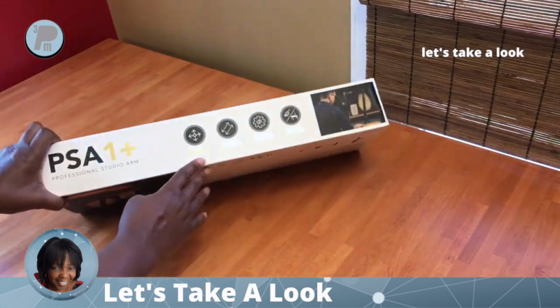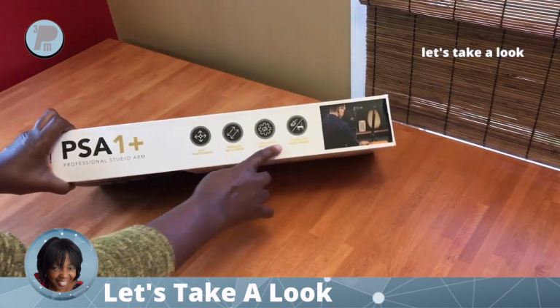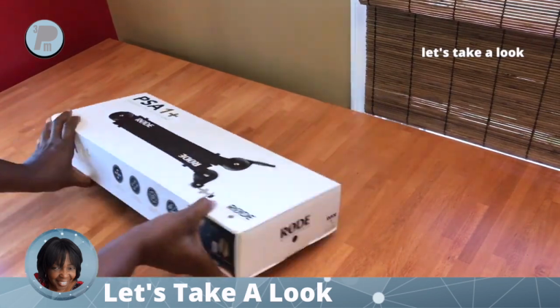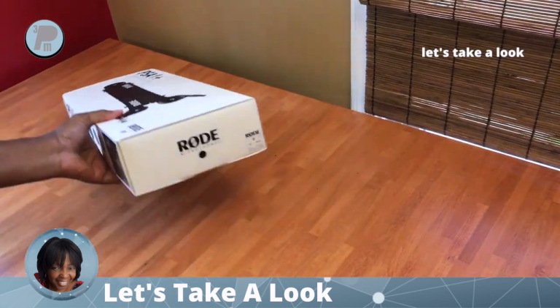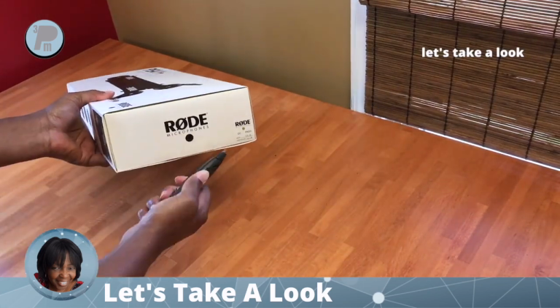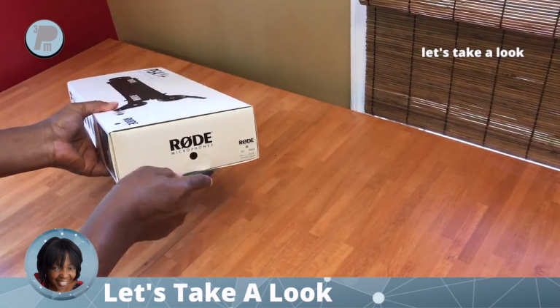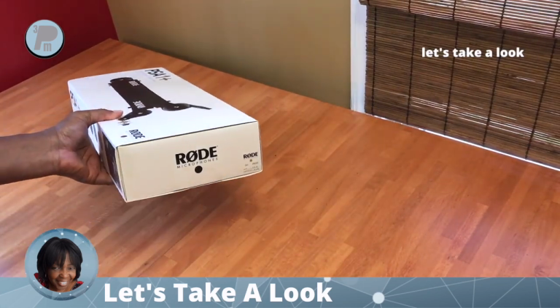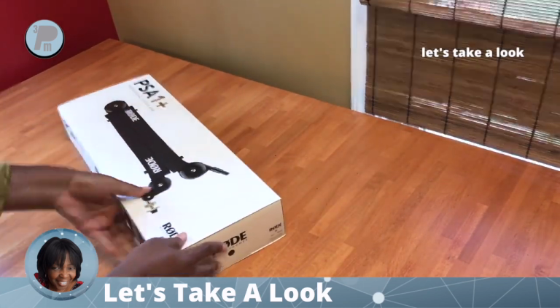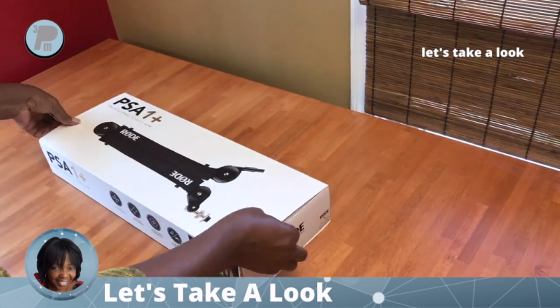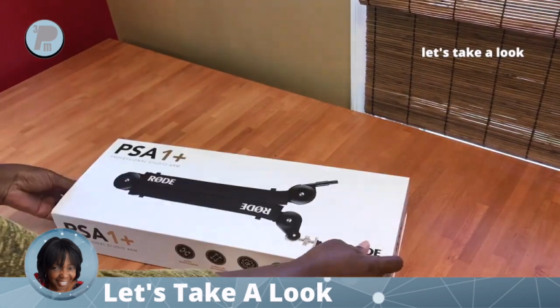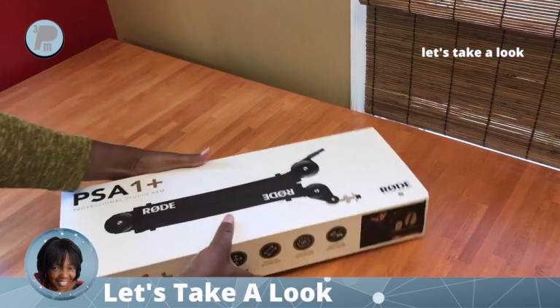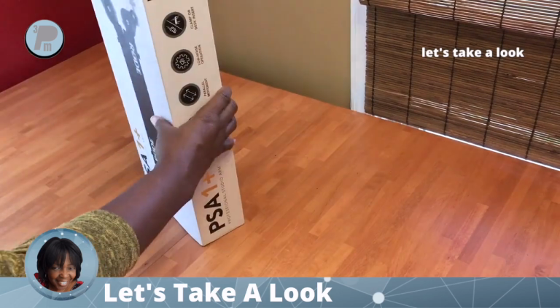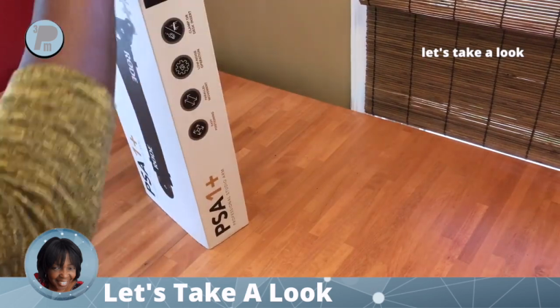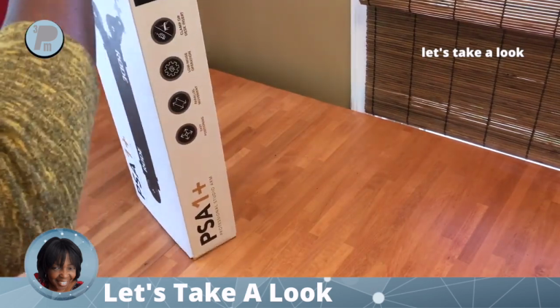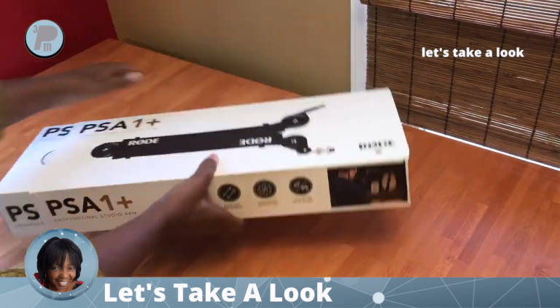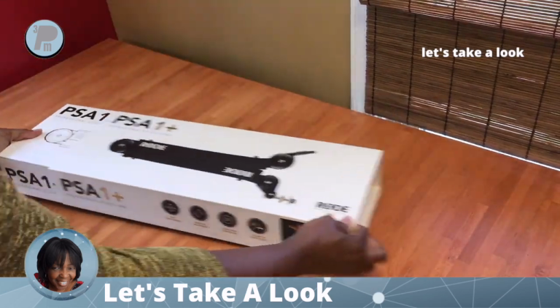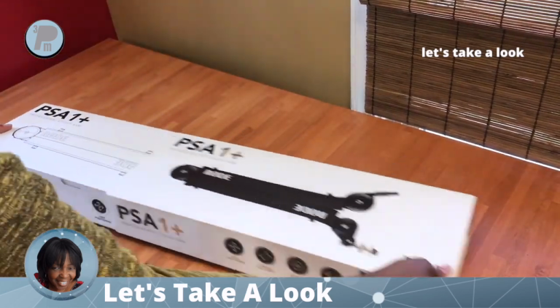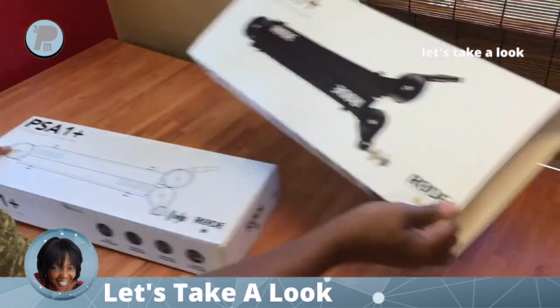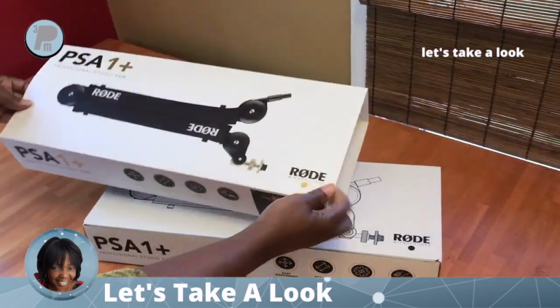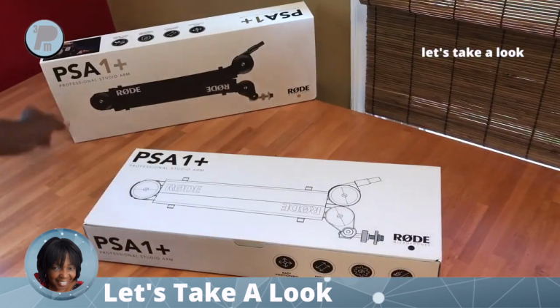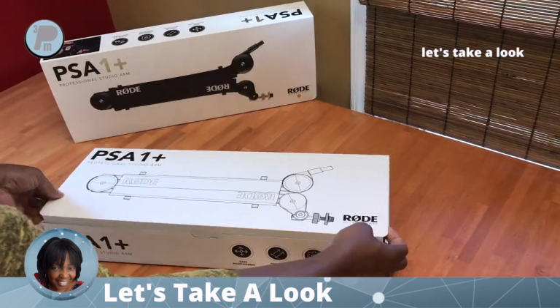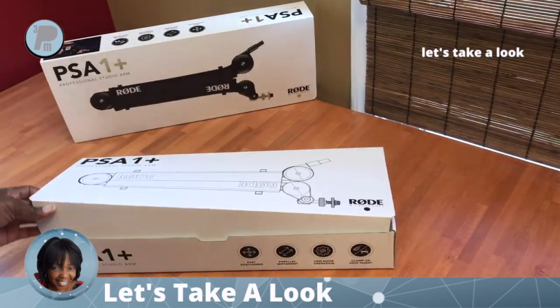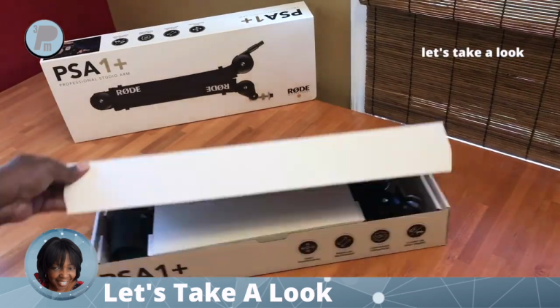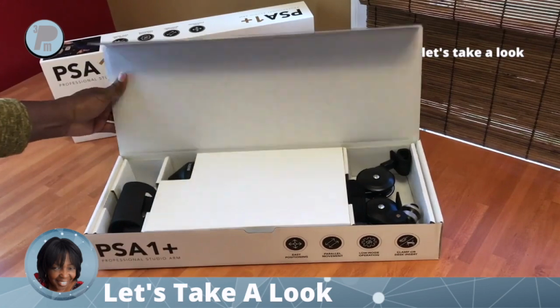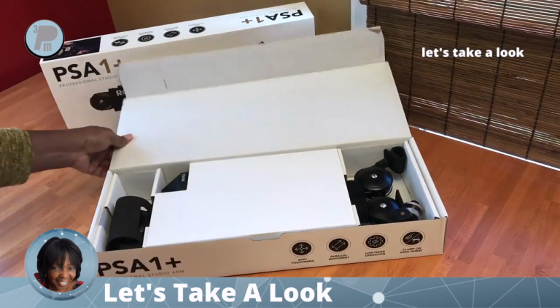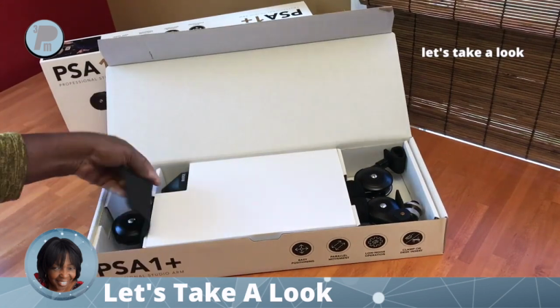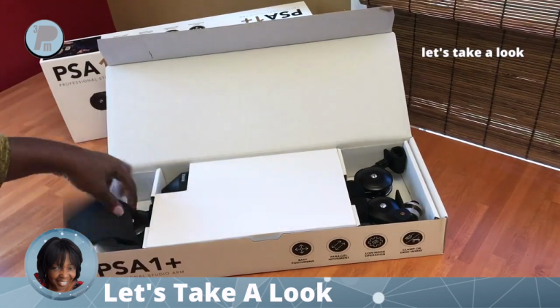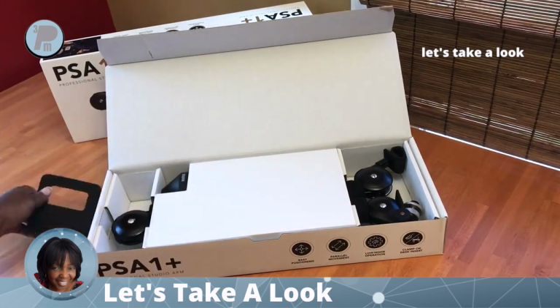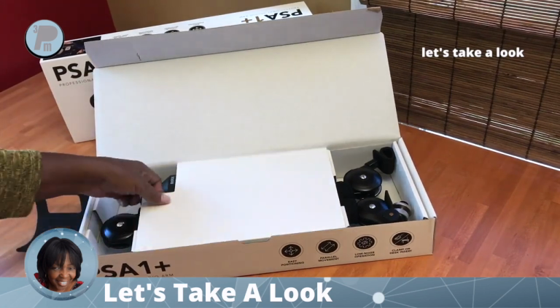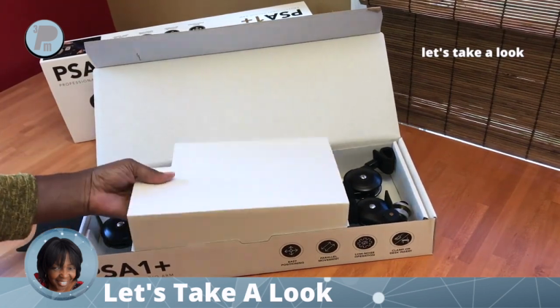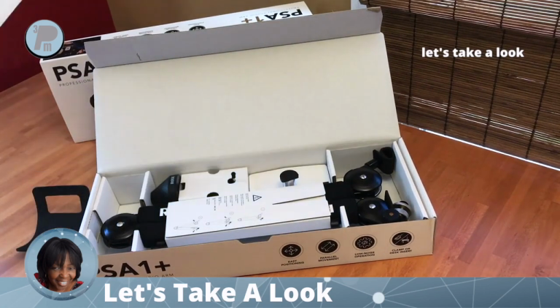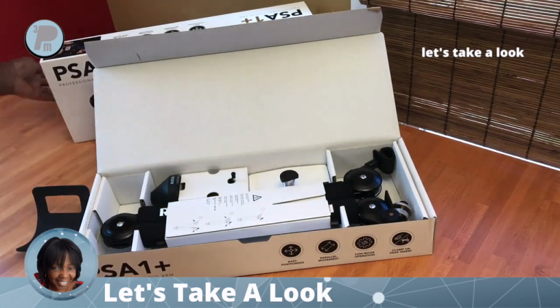Let's do an unboxing and see what we get when we purchase this boom arm. It's securely packed and it has several features.